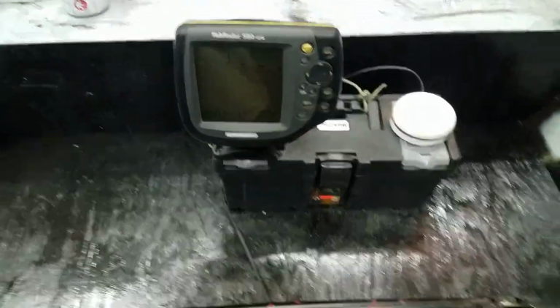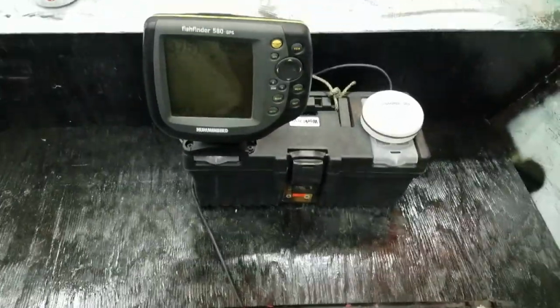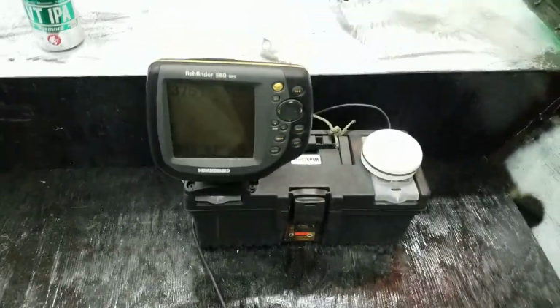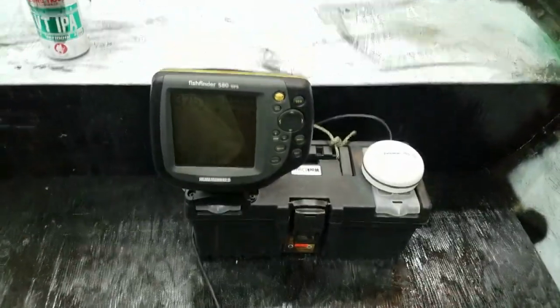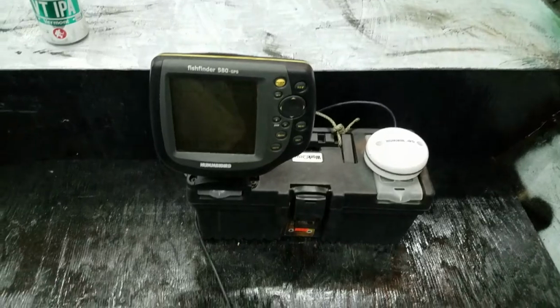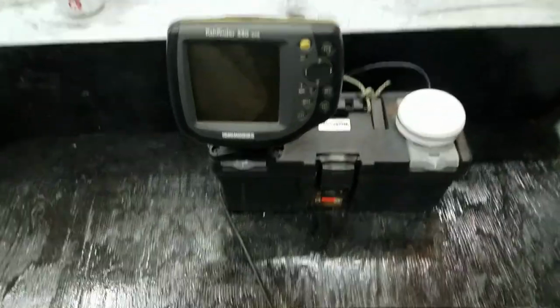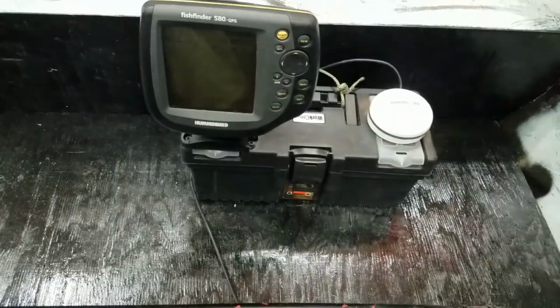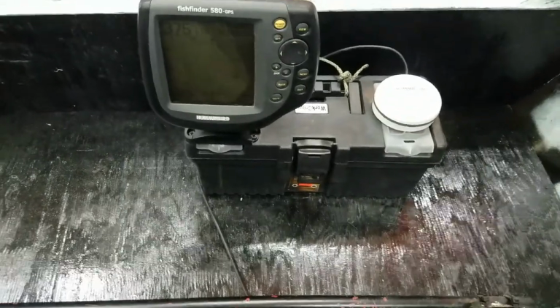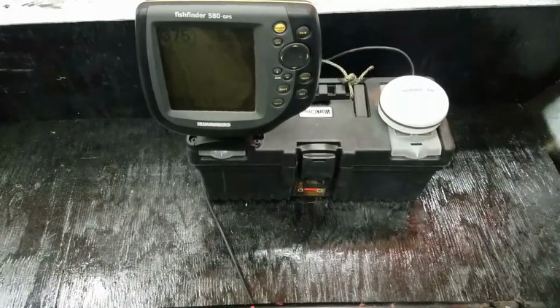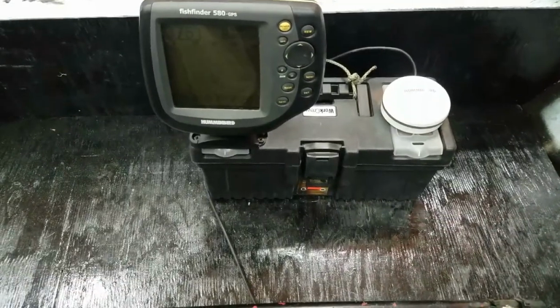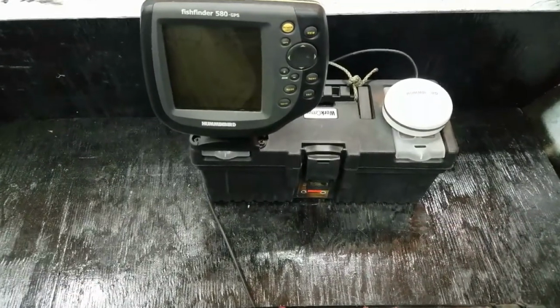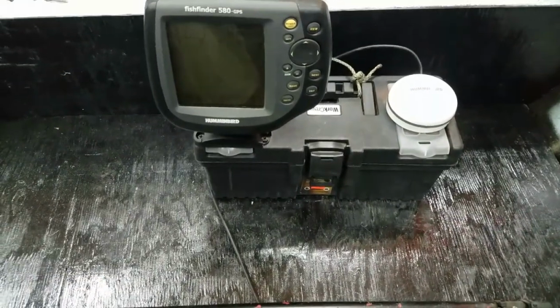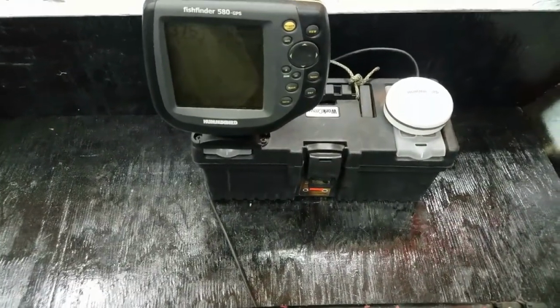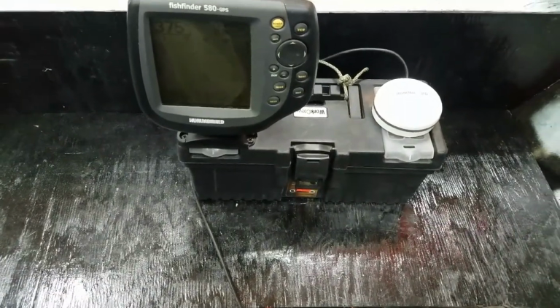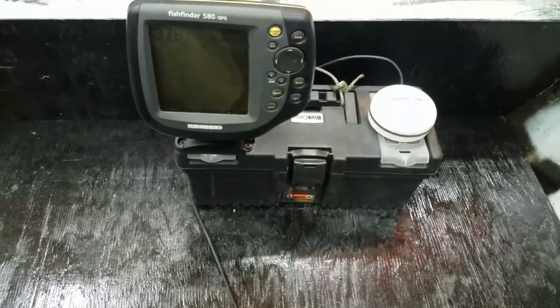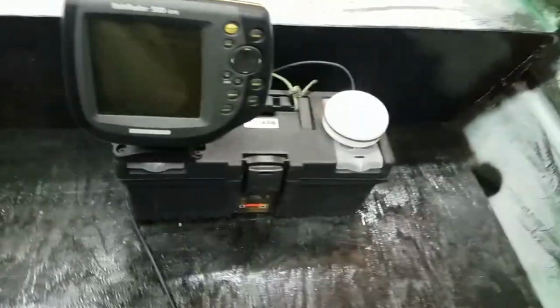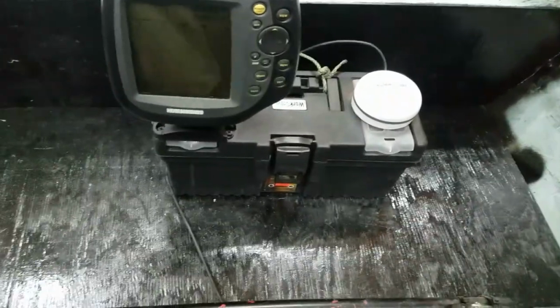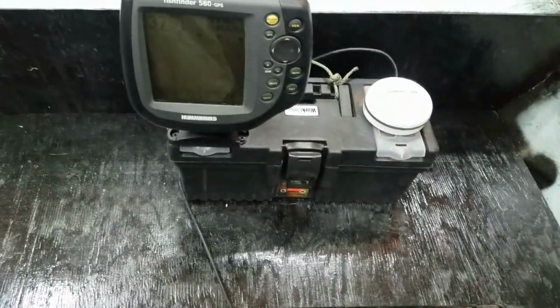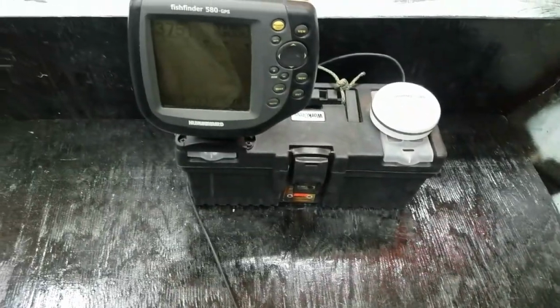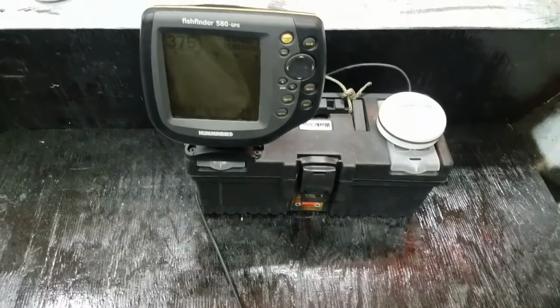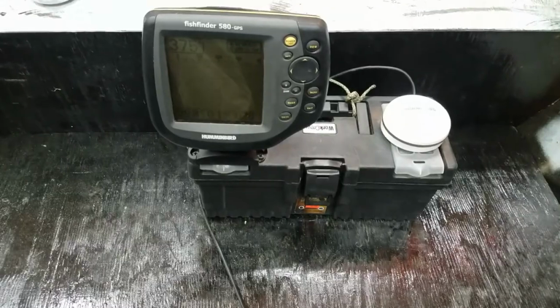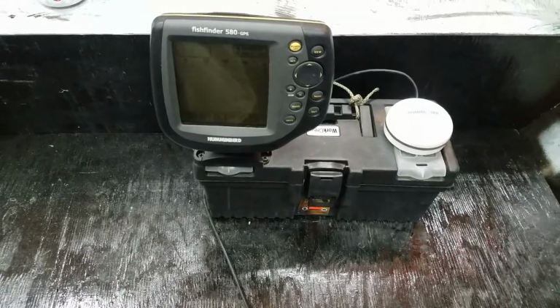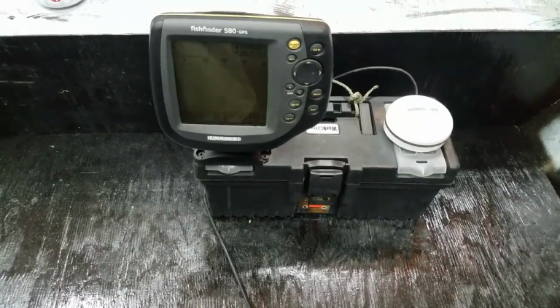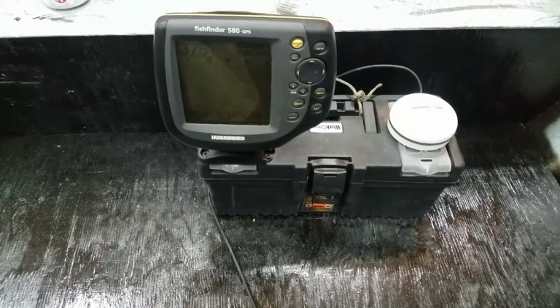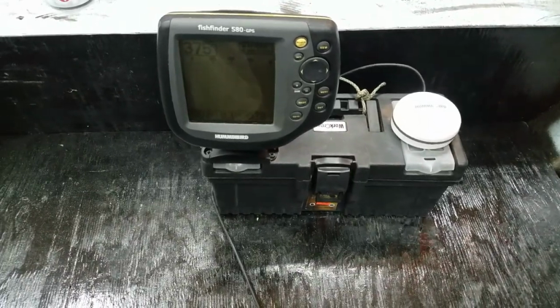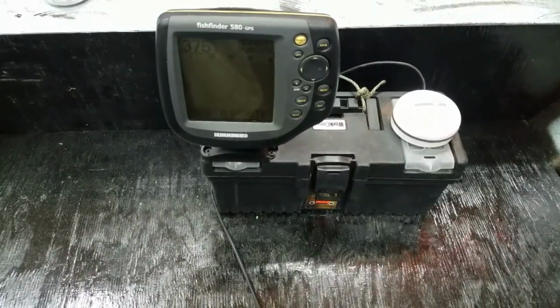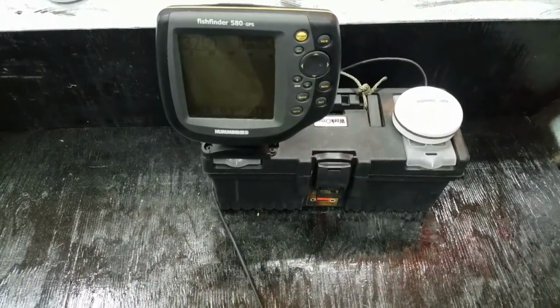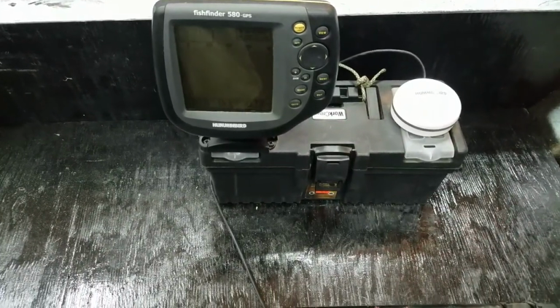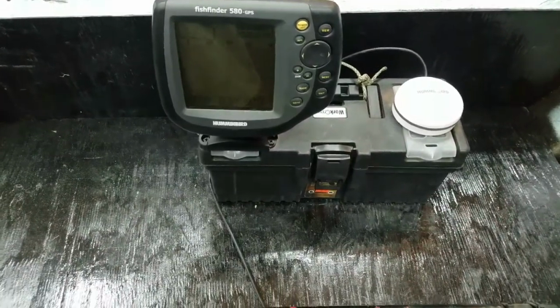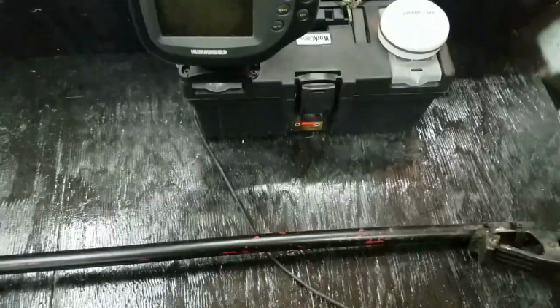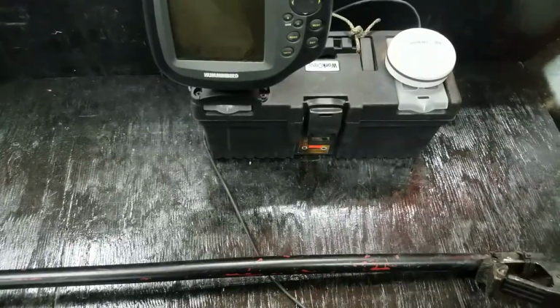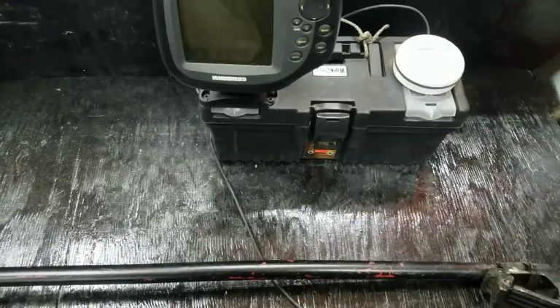More to come on the bass boat — that's a fun little late winter, early spring project. And that's your Hummingbird Fish Finder 580 with GPS portable unit.